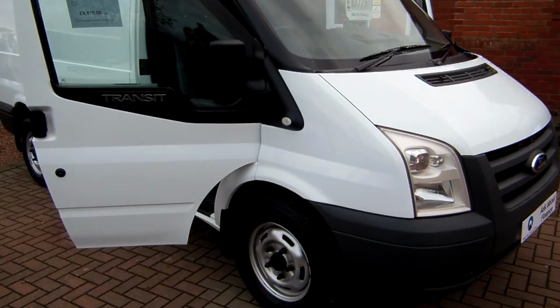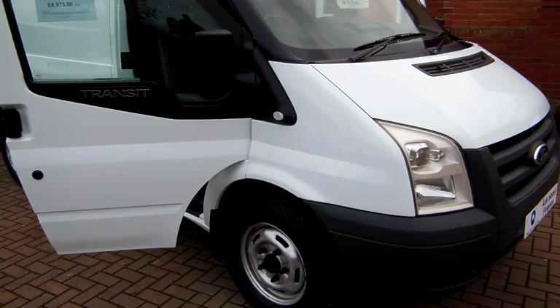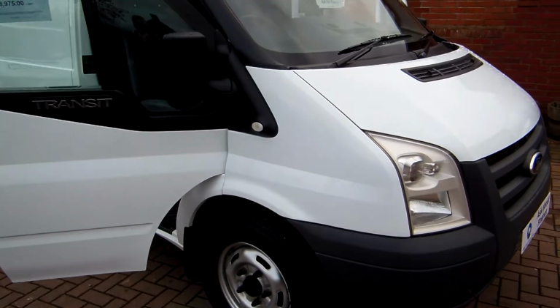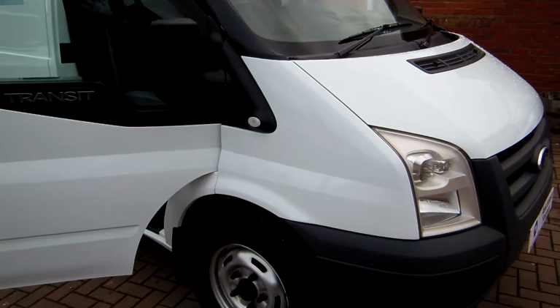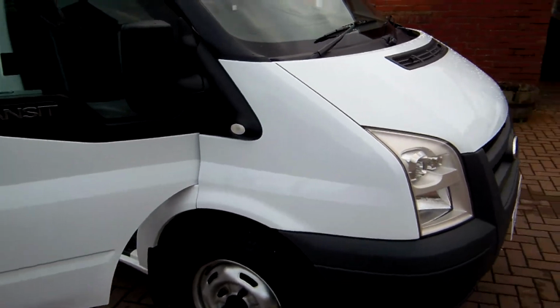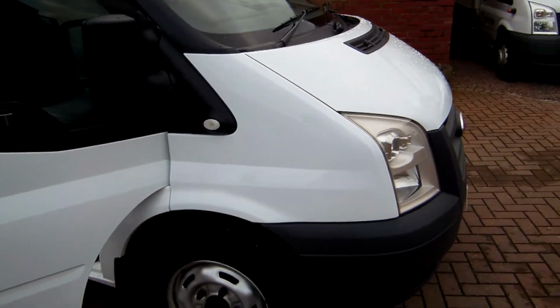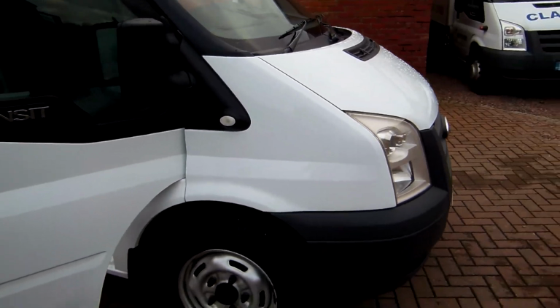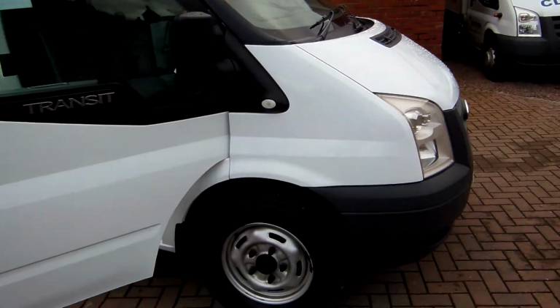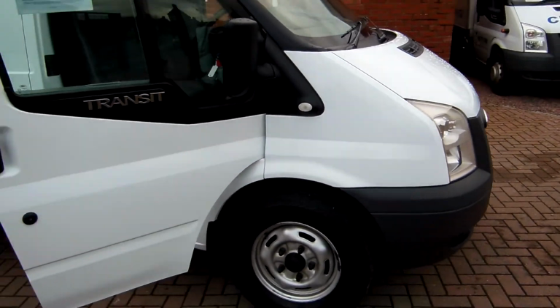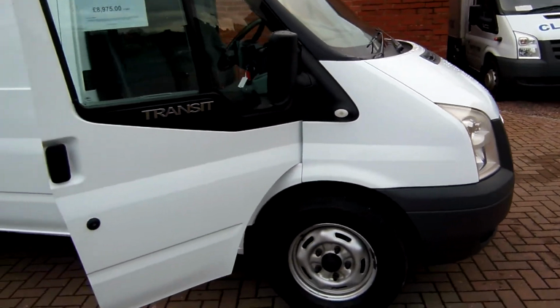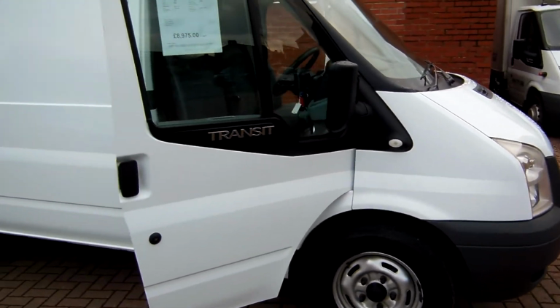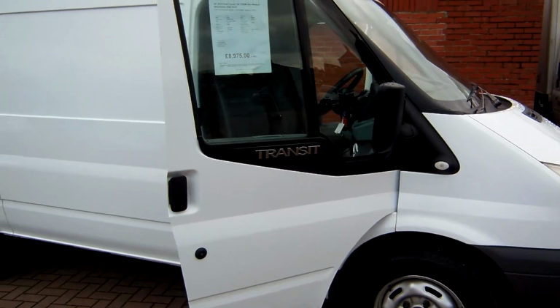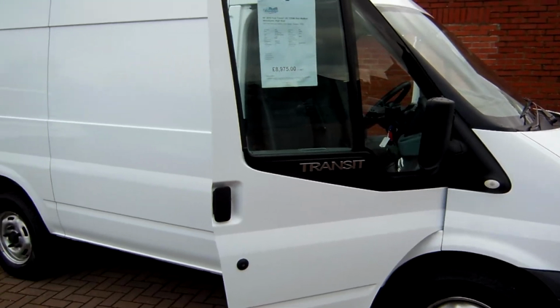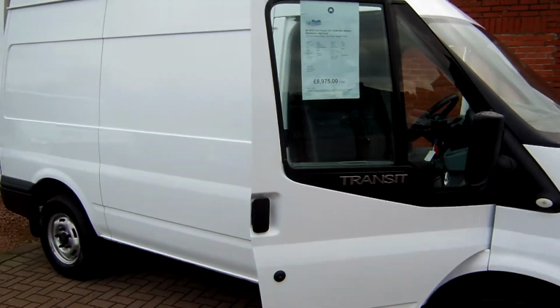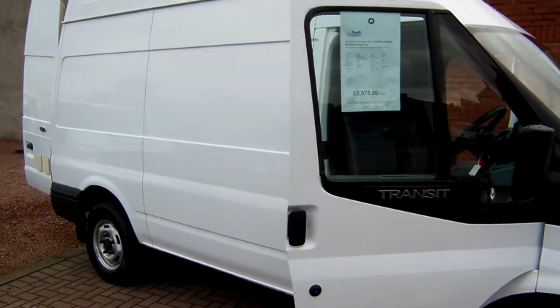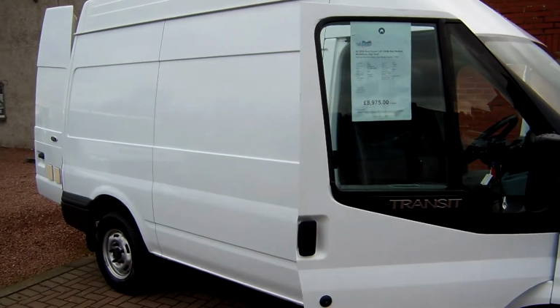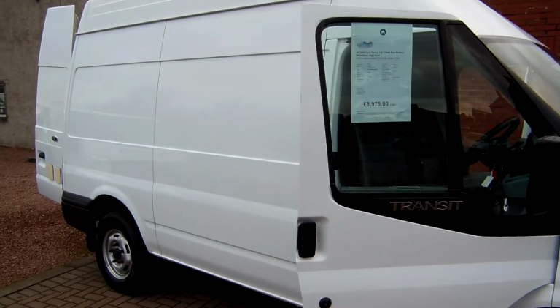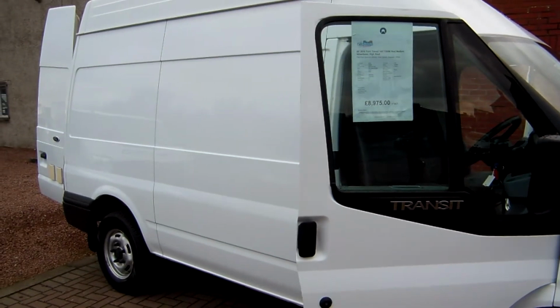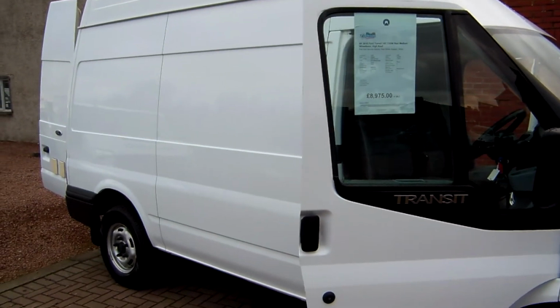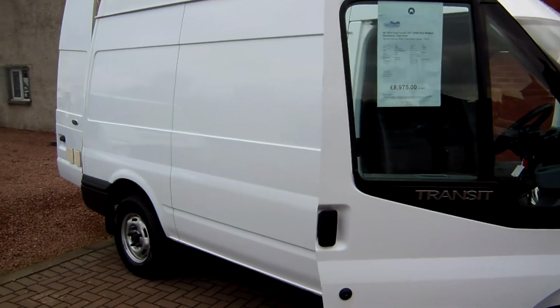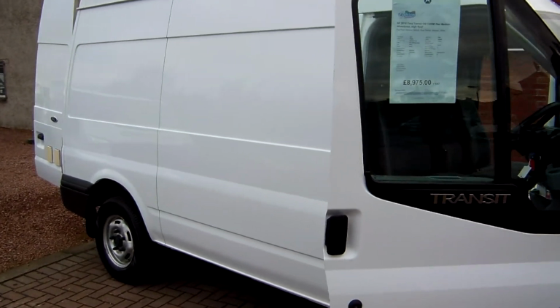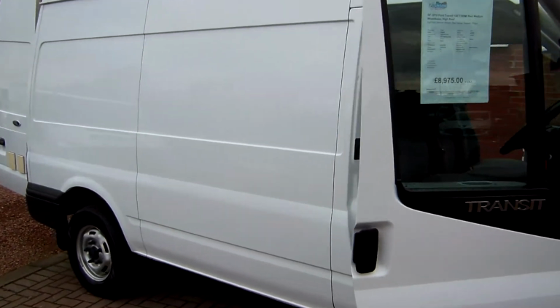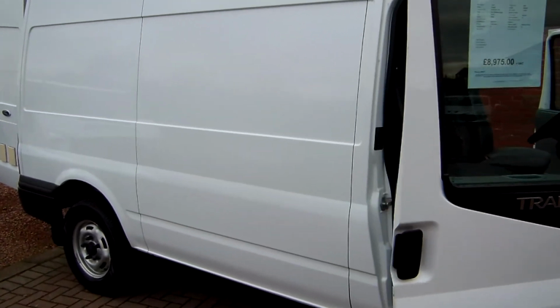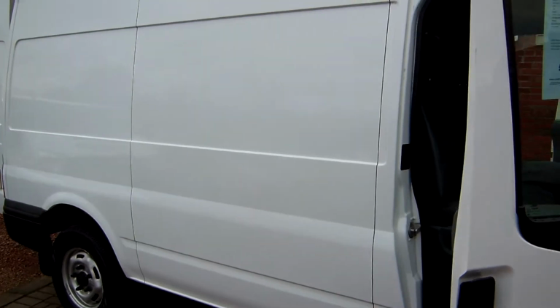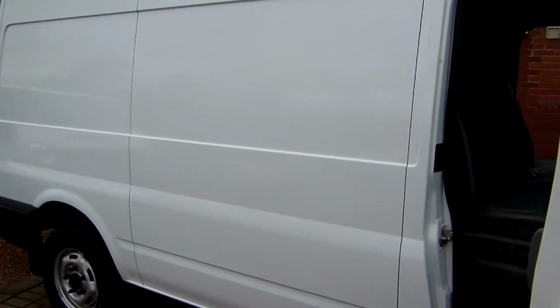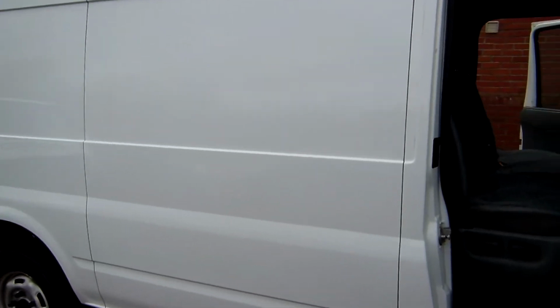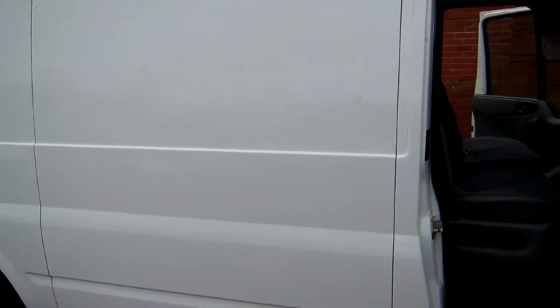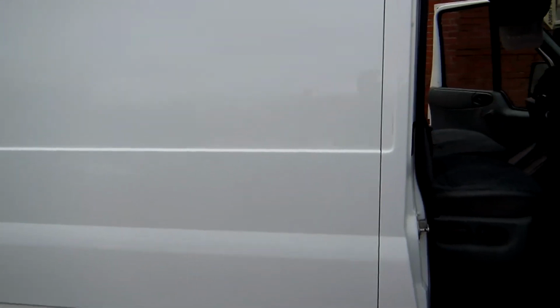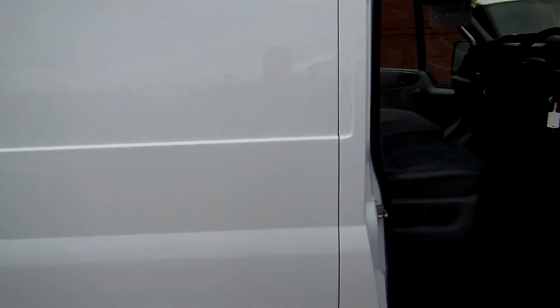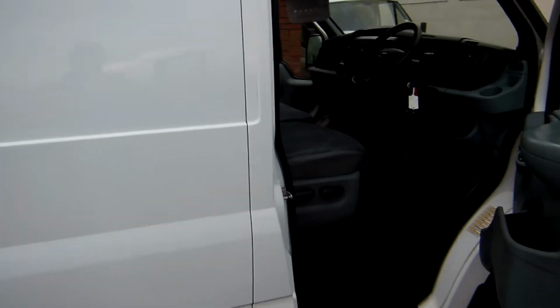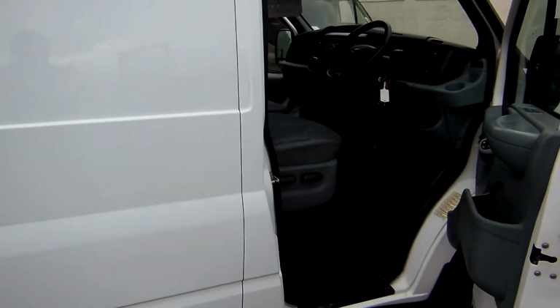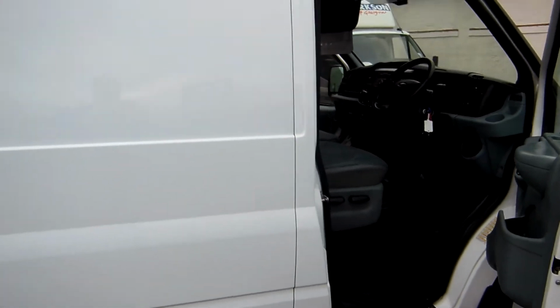Good afternoon, Clarkson Commercials here in Glasgow once again. More vans. This one is a 2010 on the 60 plate and it's the Ford Transit — it's a 350 and it's the medium wheelbase van.